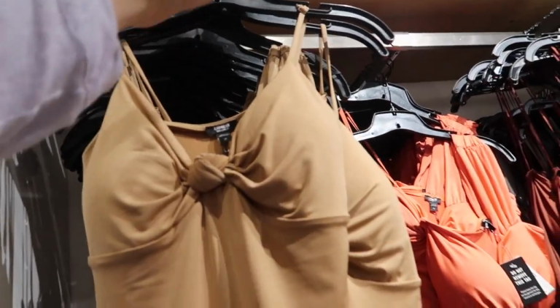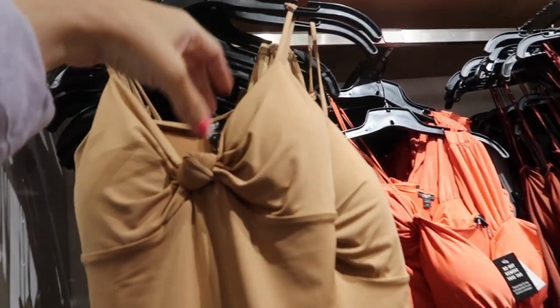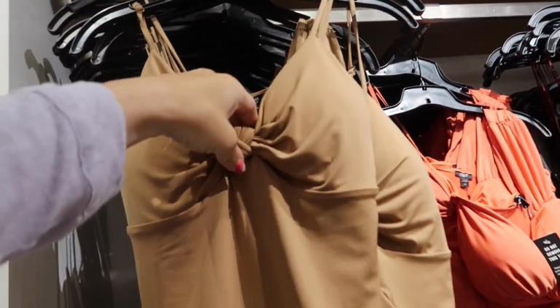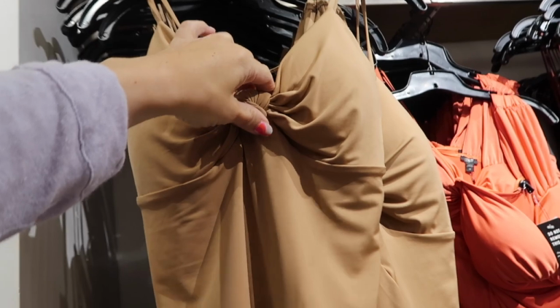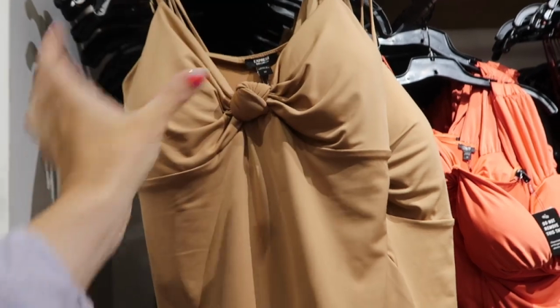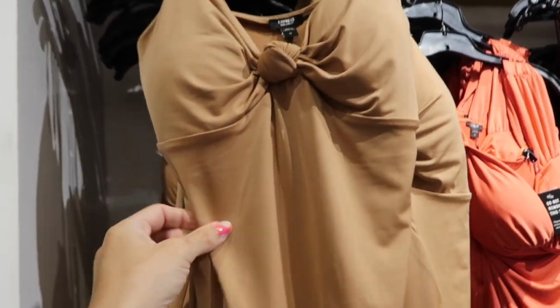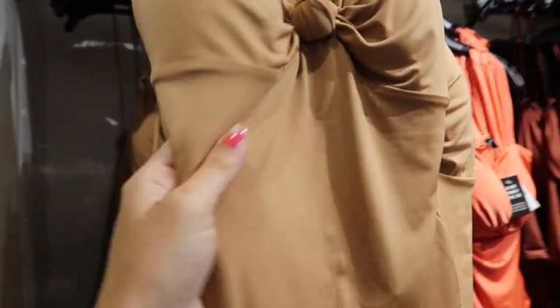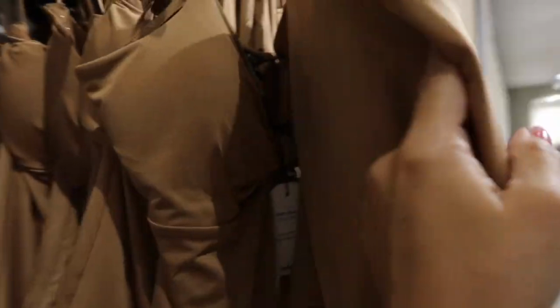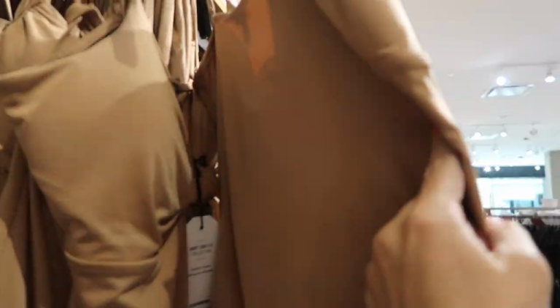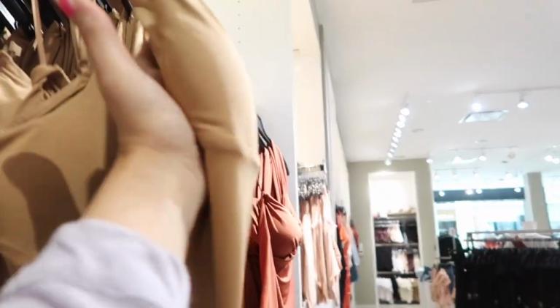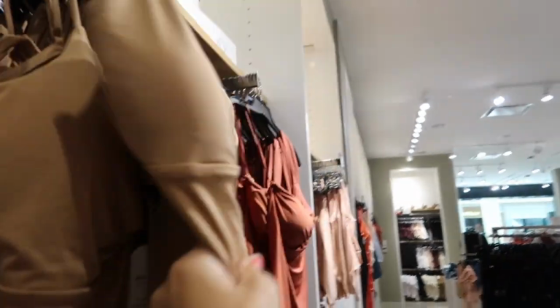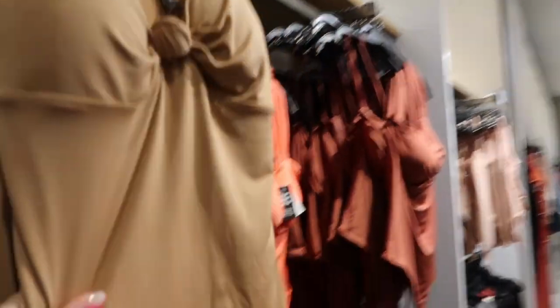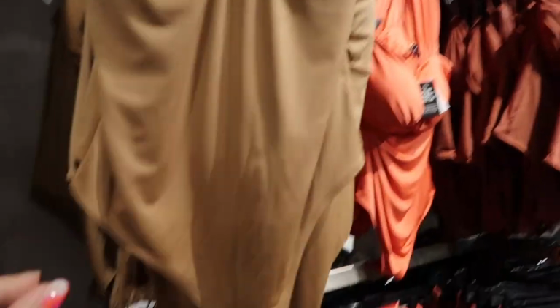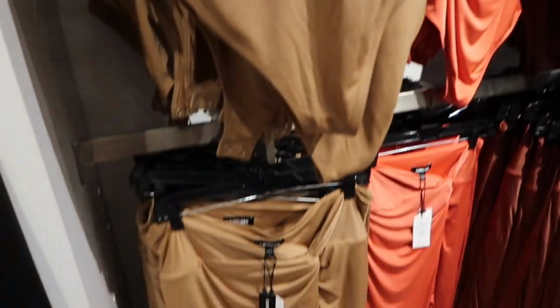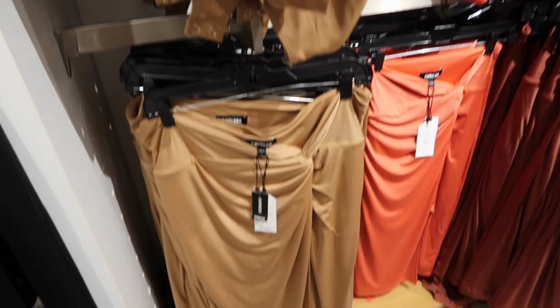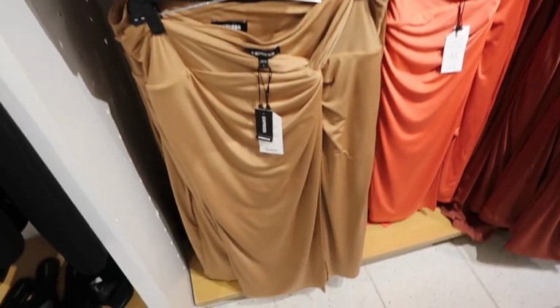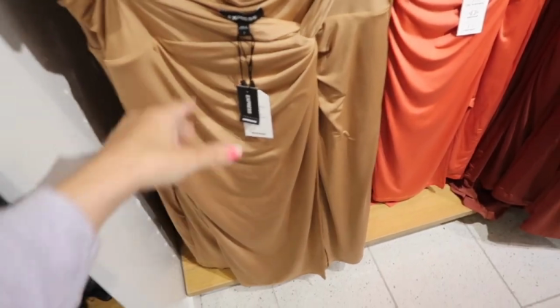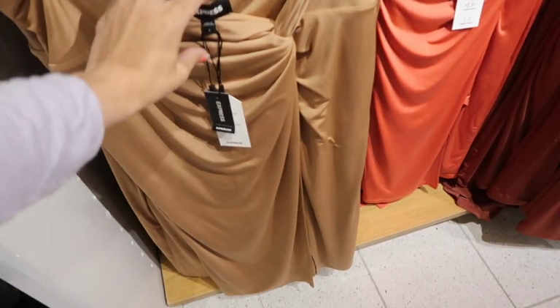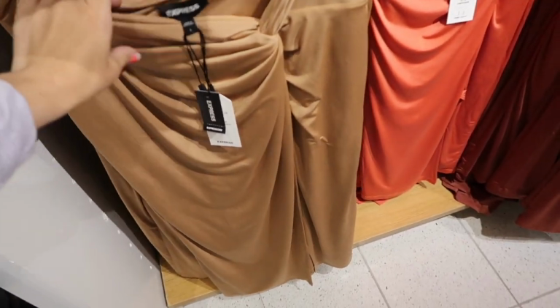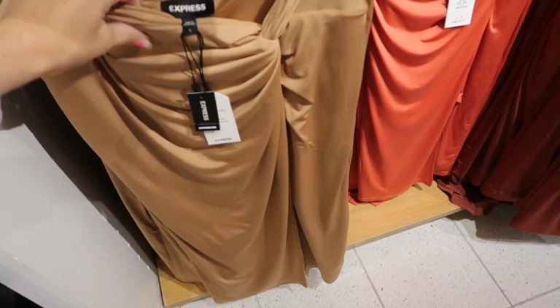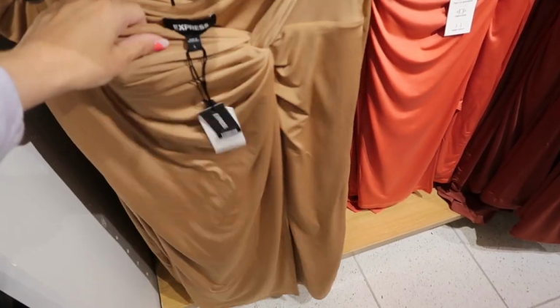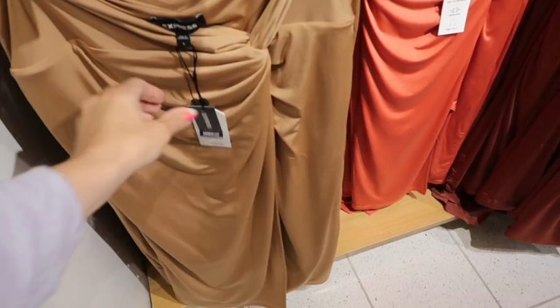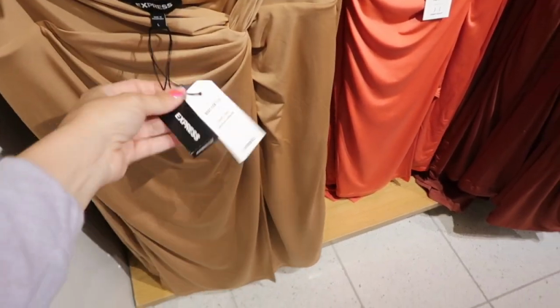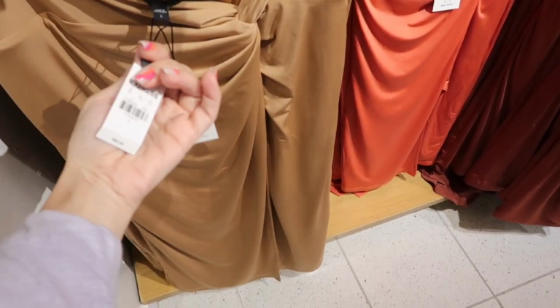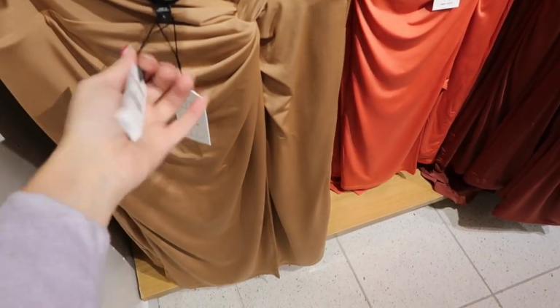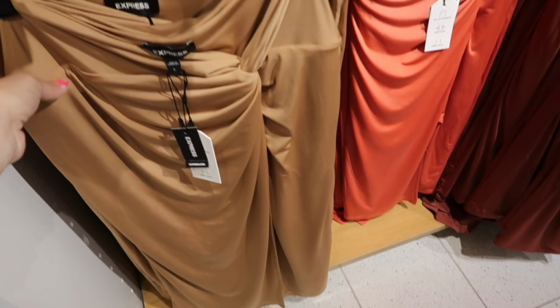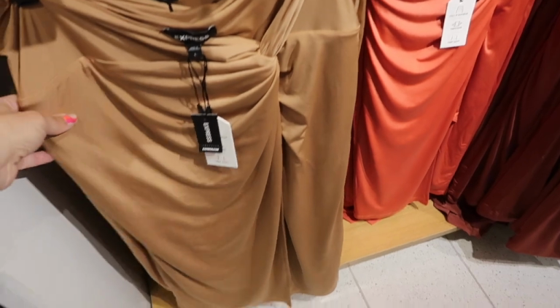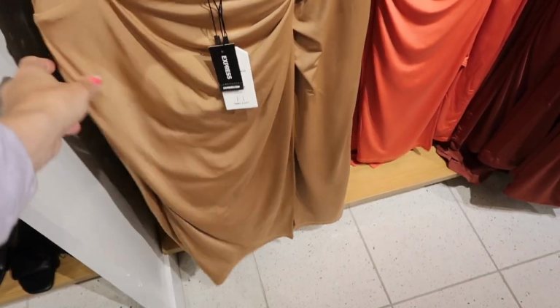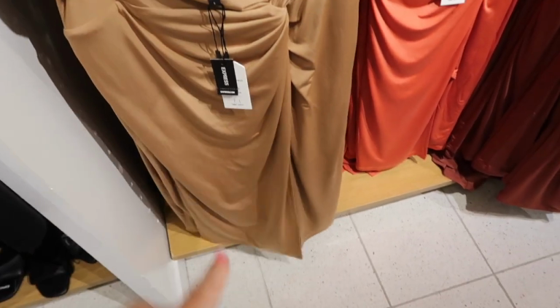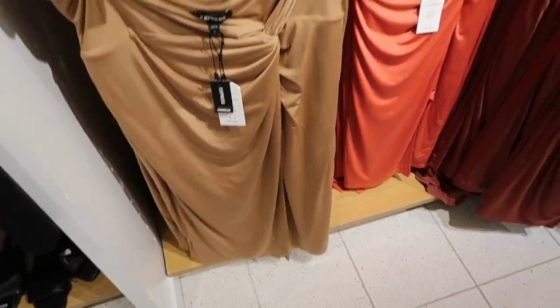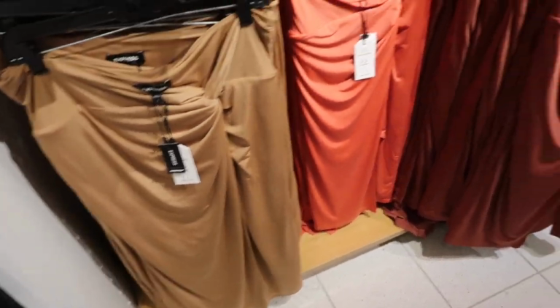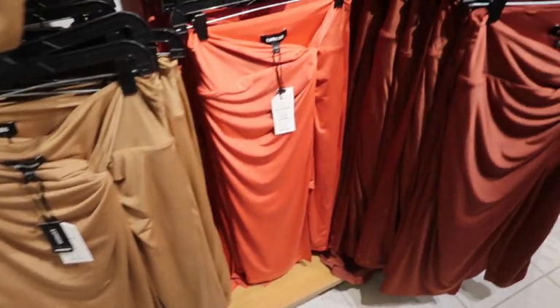Also seeing a new knotted bodysuit with thin adjustable straps and a knotted detail, fitted through the back. Down below is a matching skirt in super stretchy material, regularly $80. Comes in brown, coral, and rust.